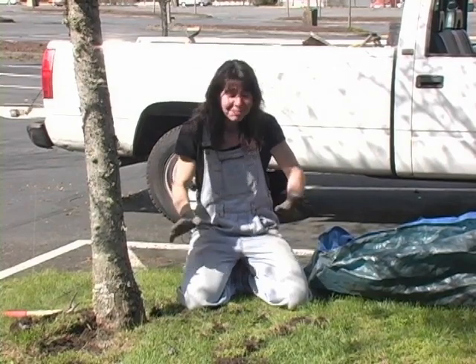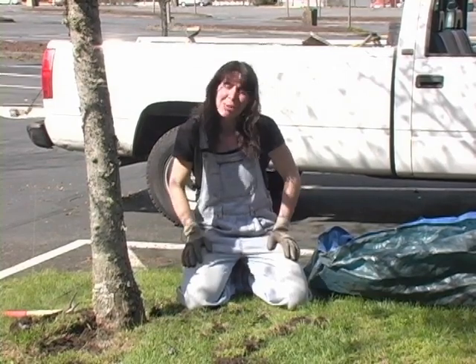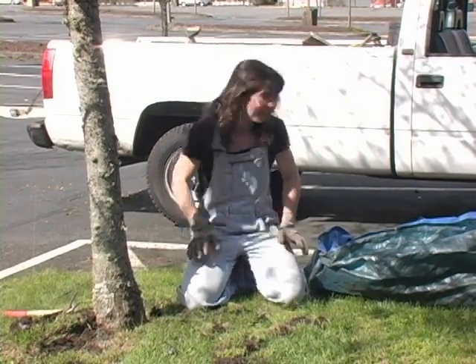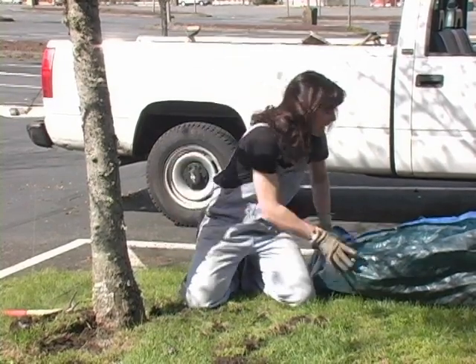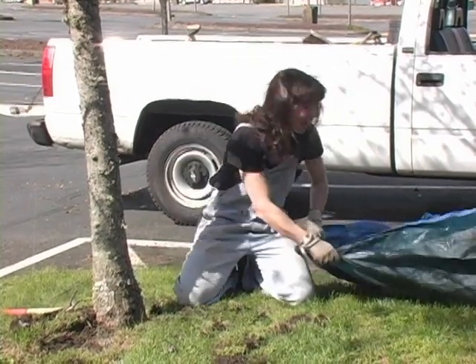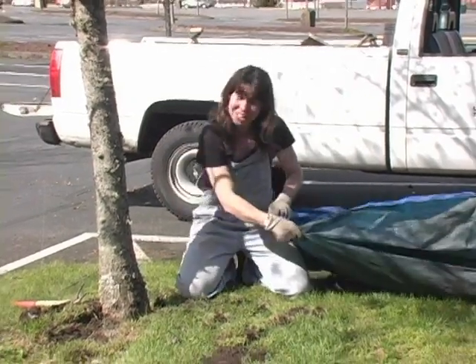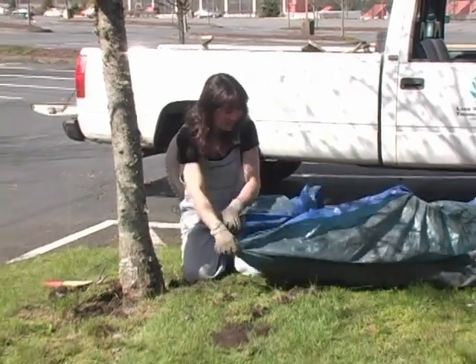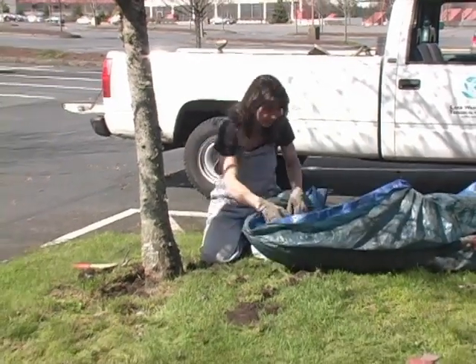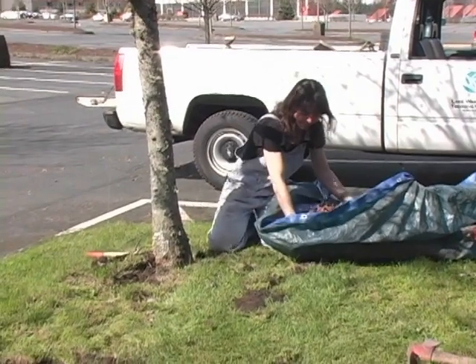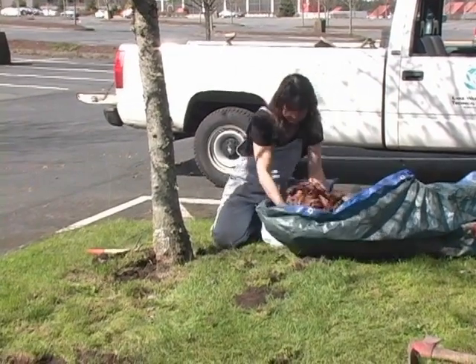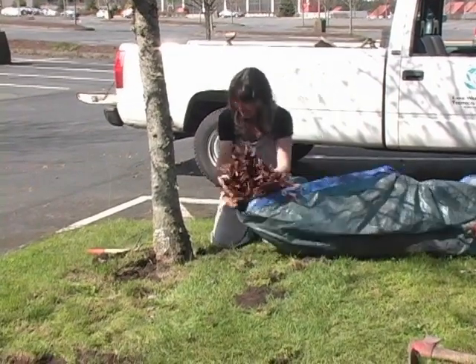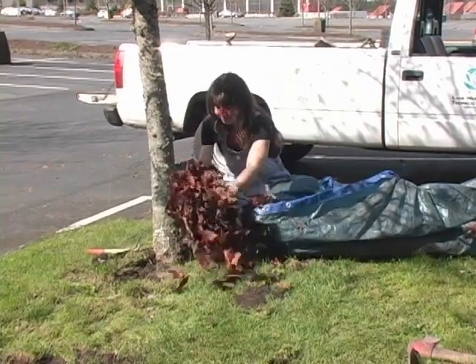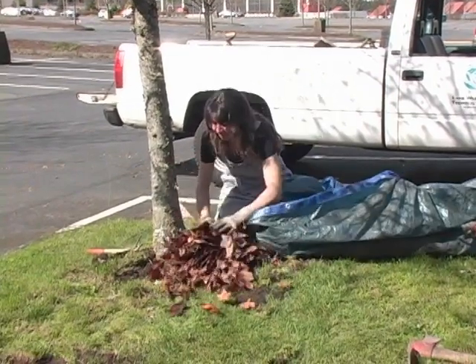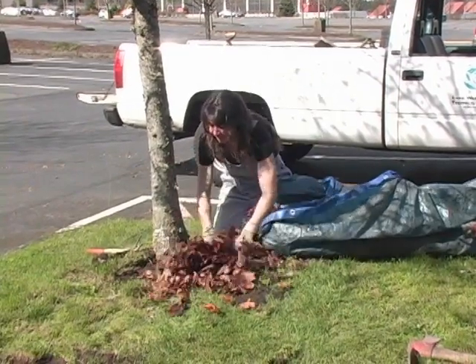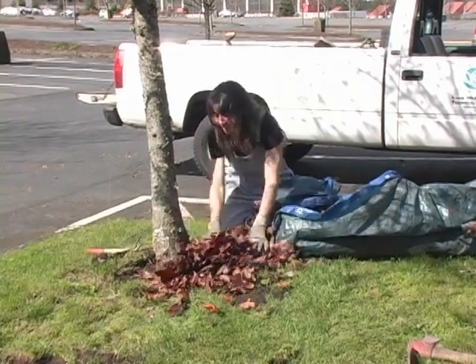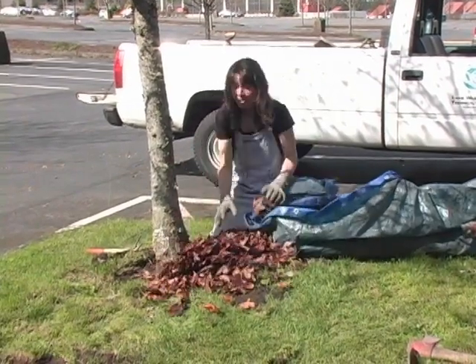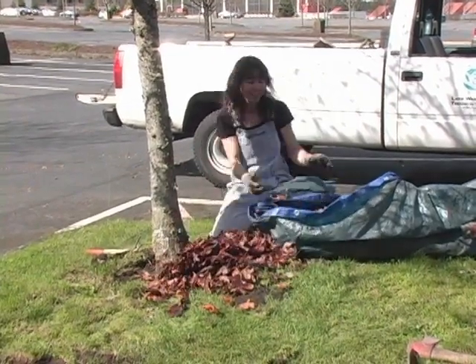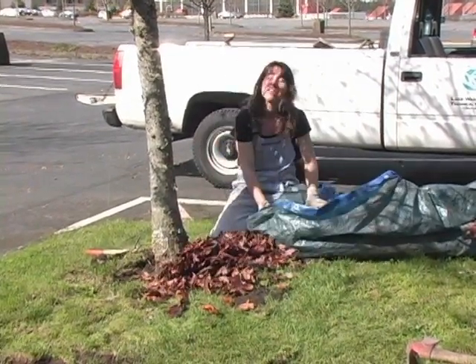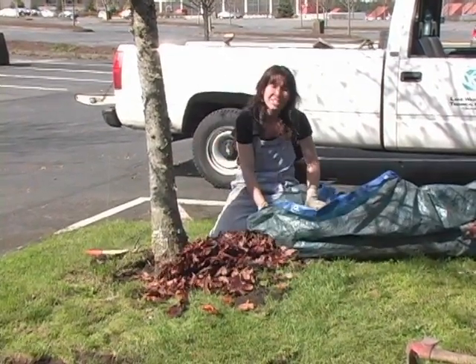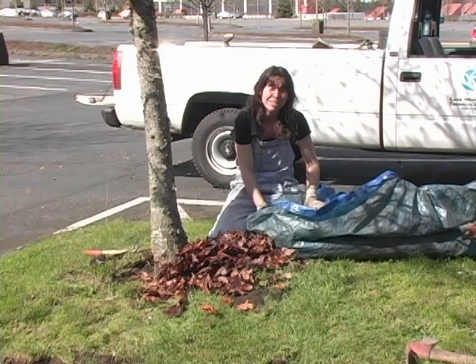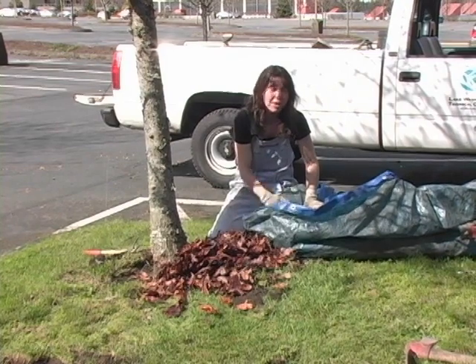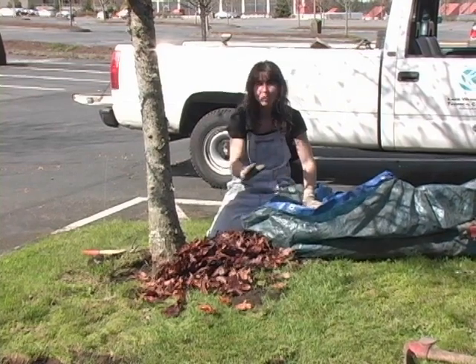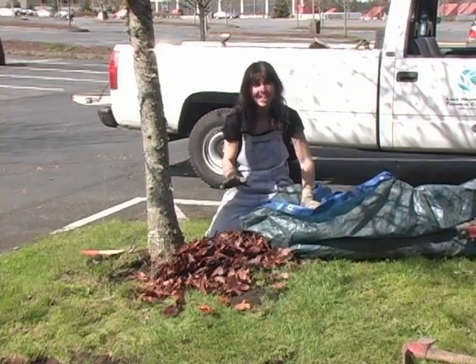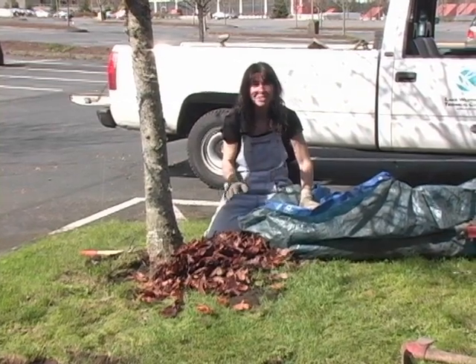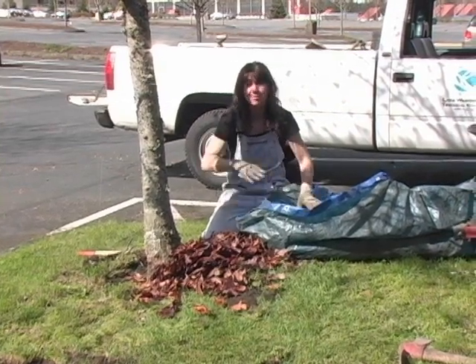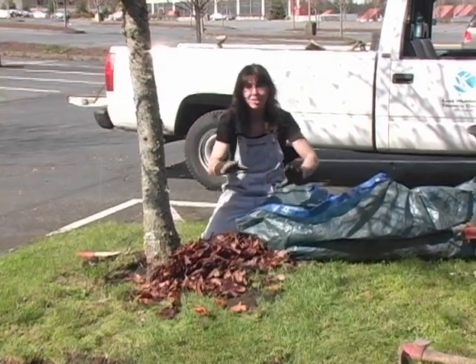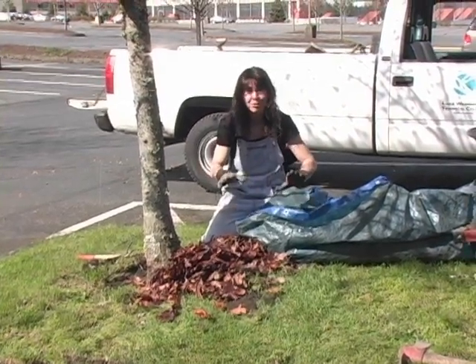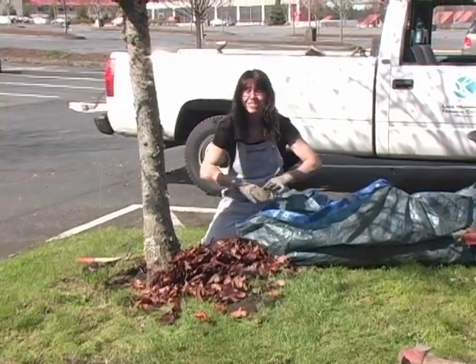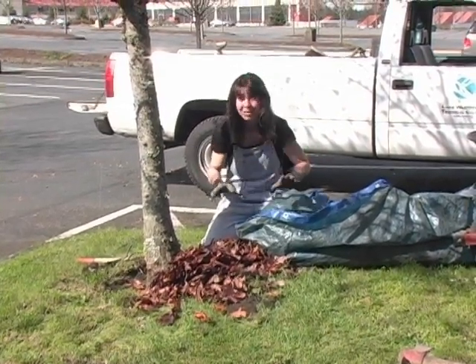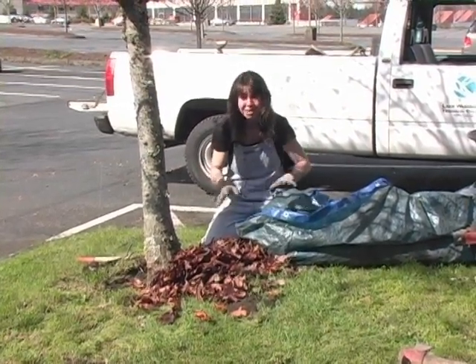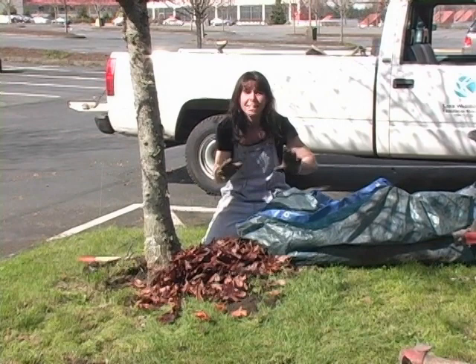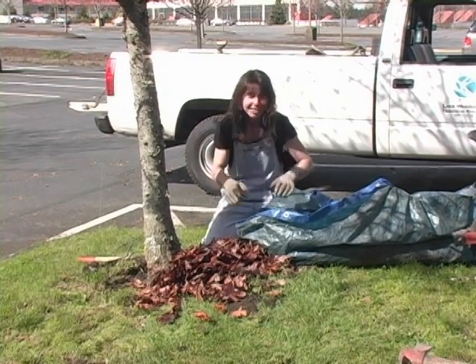But it's March right now and I happen to have saved some leaves for this purpose. Leaves are wonderful — I can't say enough good things about leaves. If you have a place where you can save leaves and let them break down and become soil, it's the best soil there is.